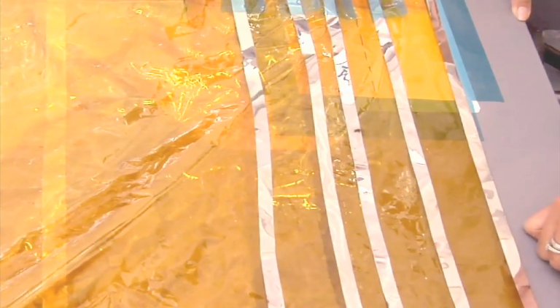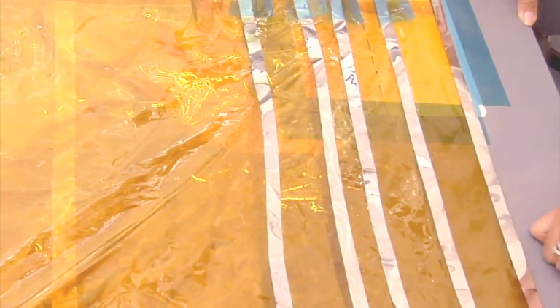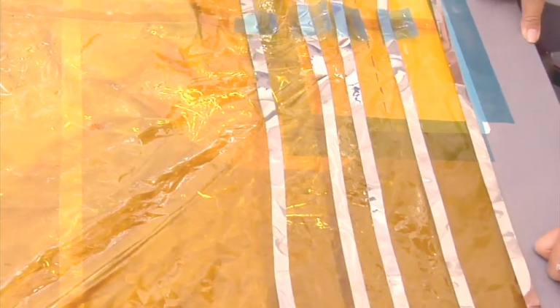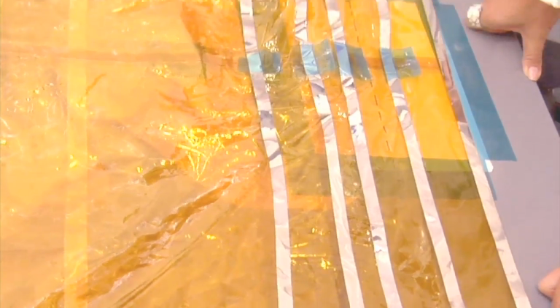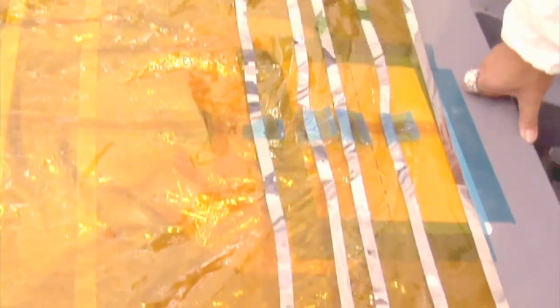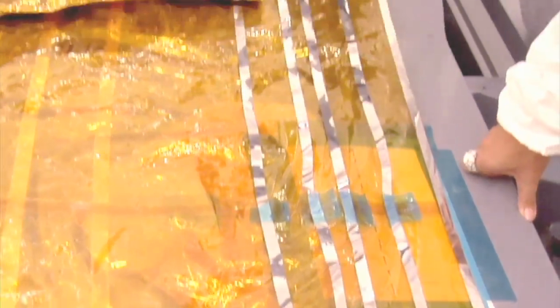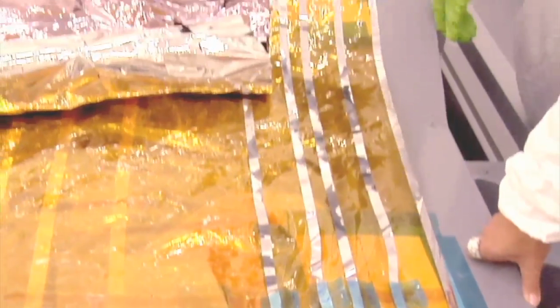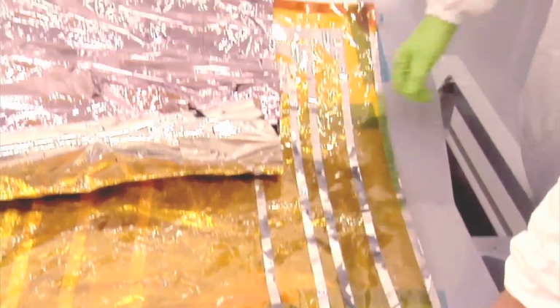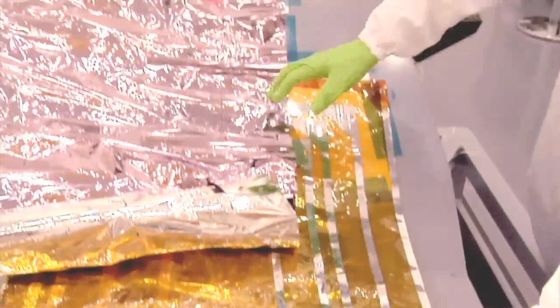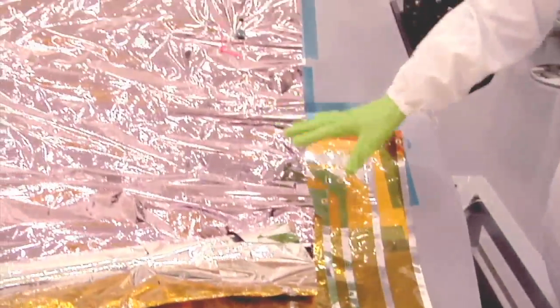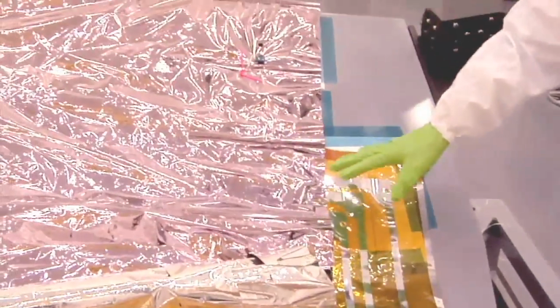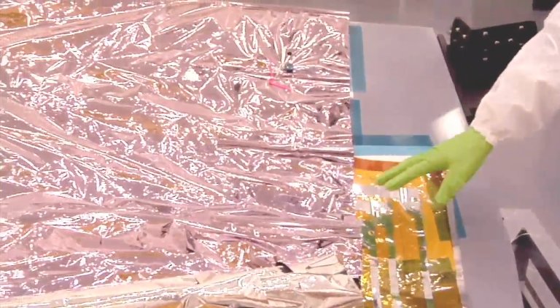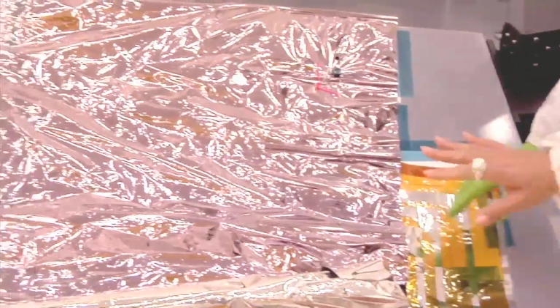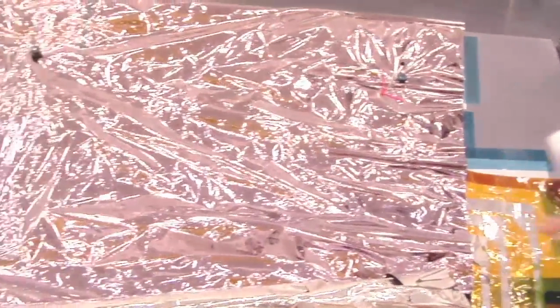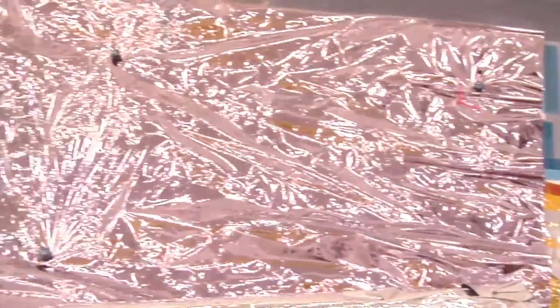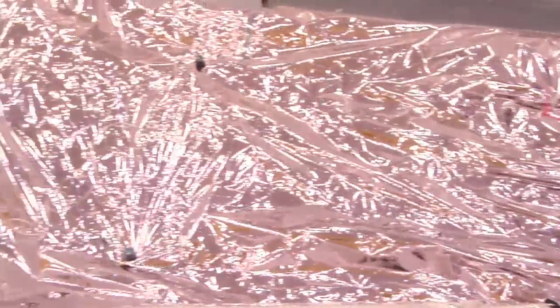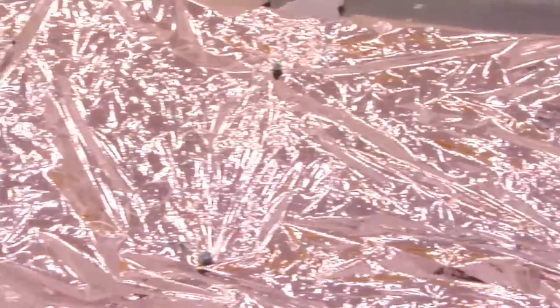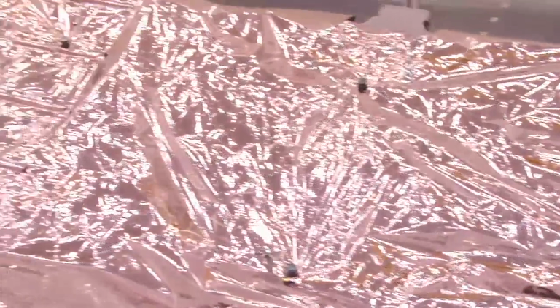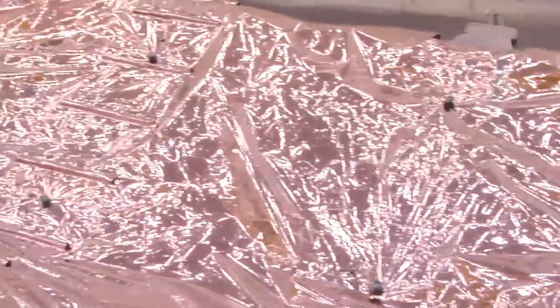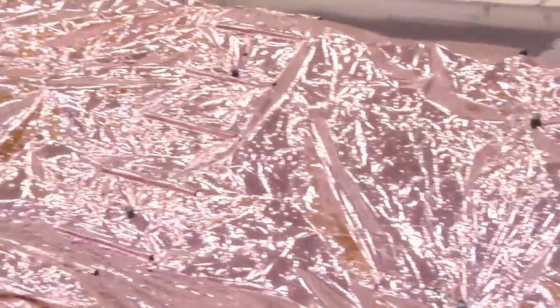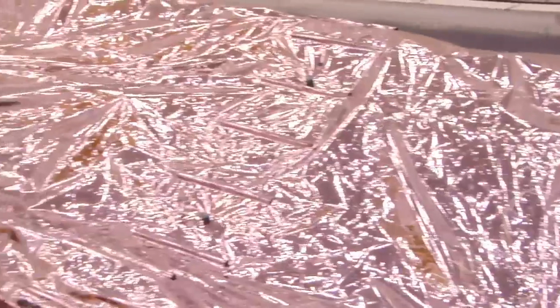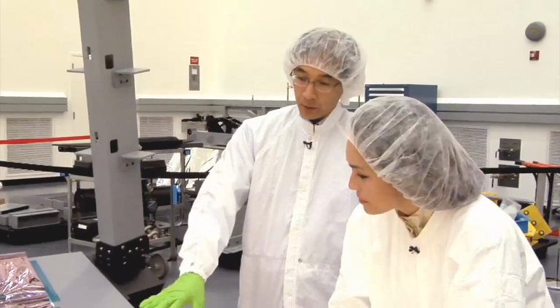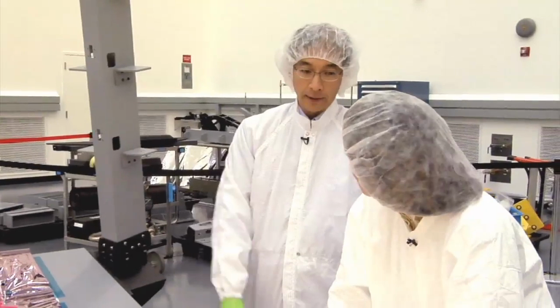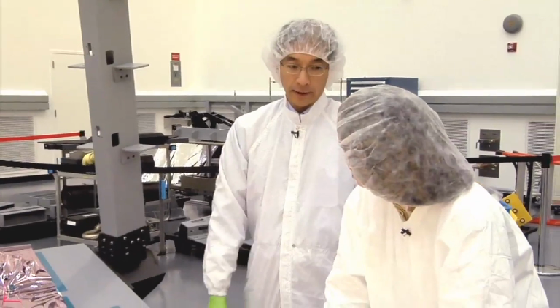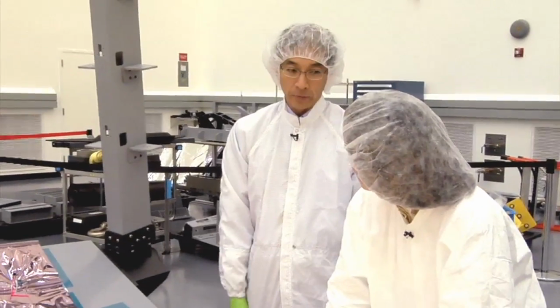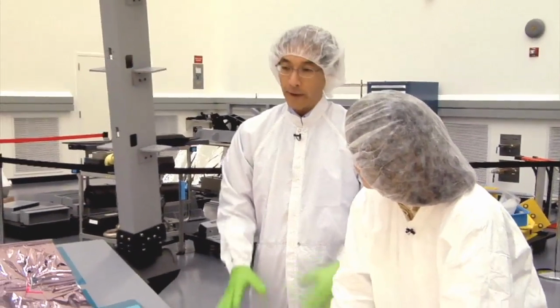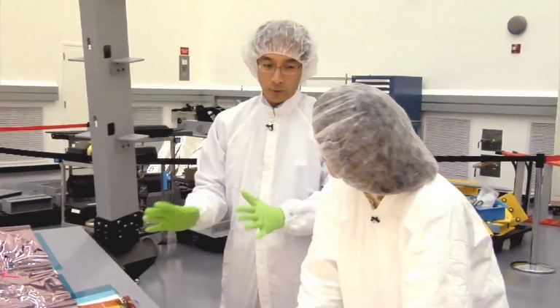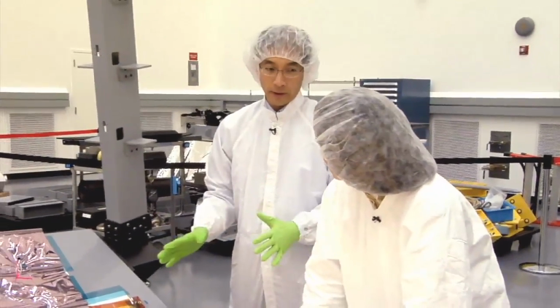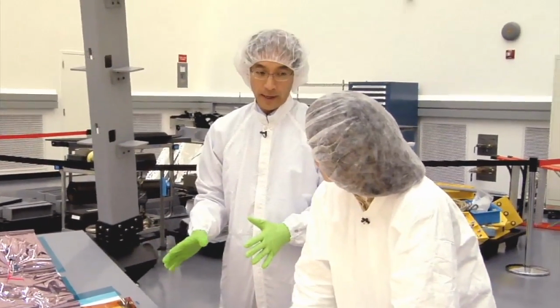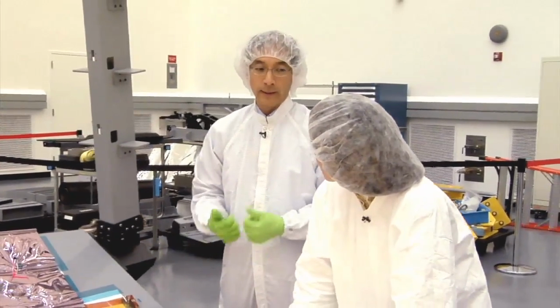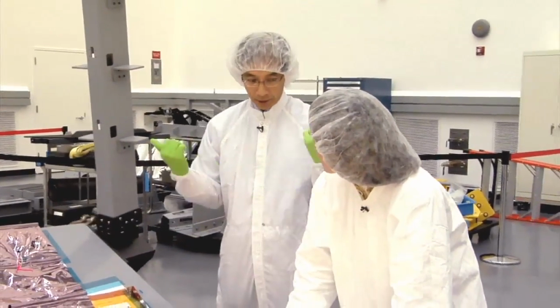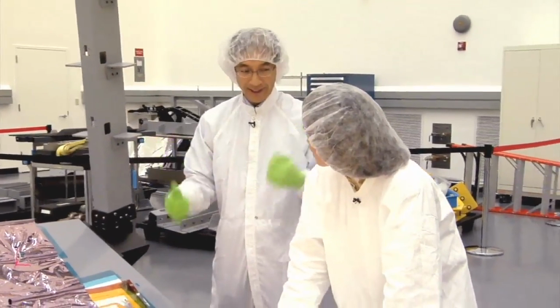The pinkish-purplish part is actually a silicon layer, and that's the one that's exposed to the sun. We use the super highly reflective aluminum everywhere else that we can to reject the heat.